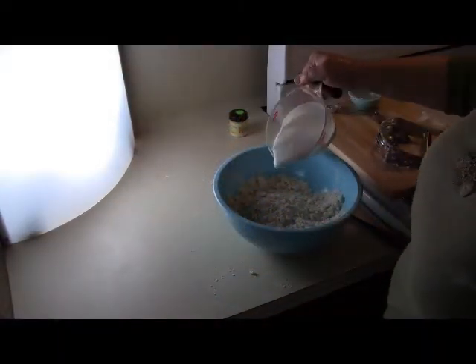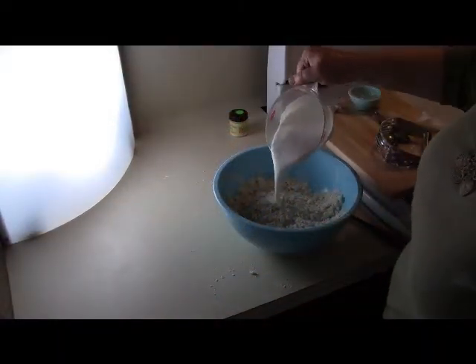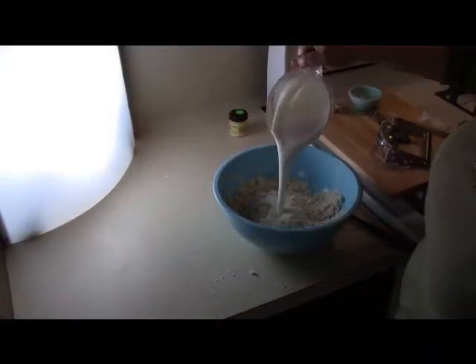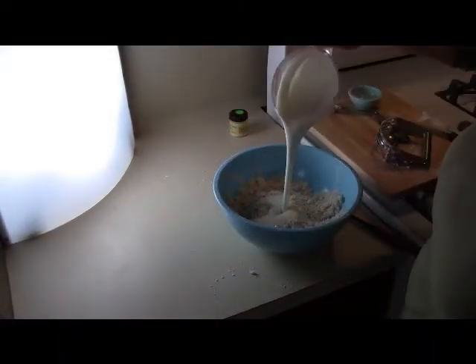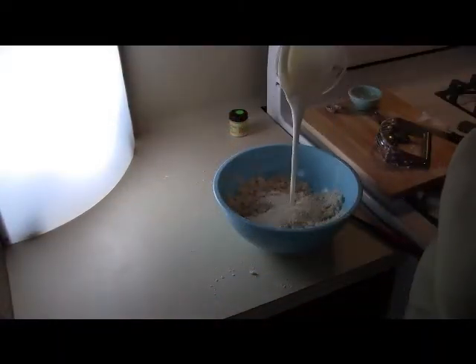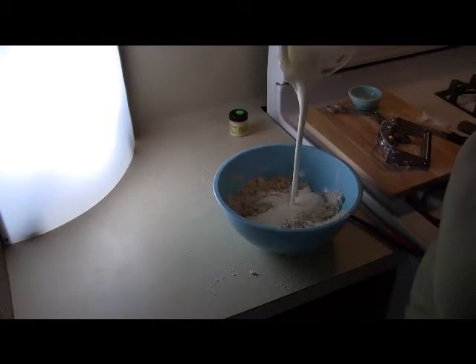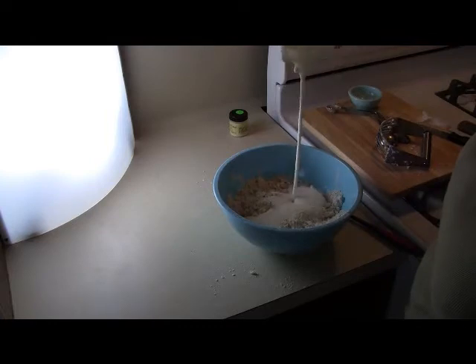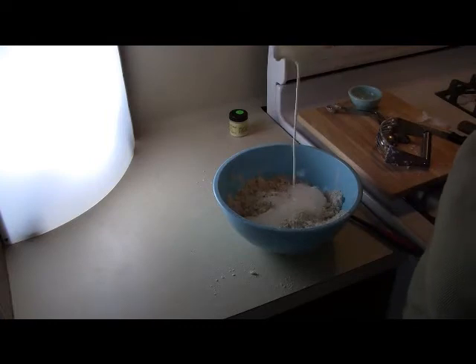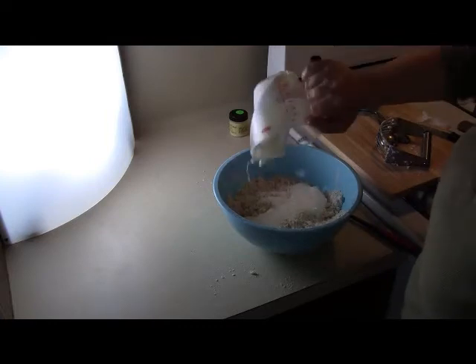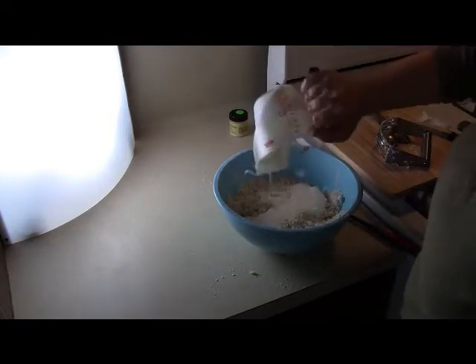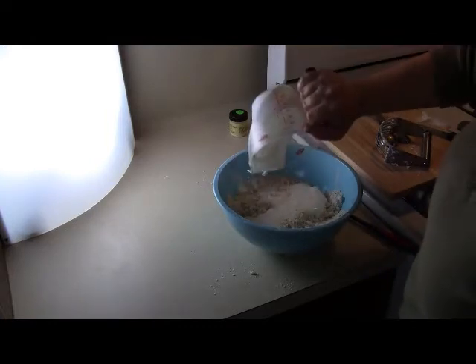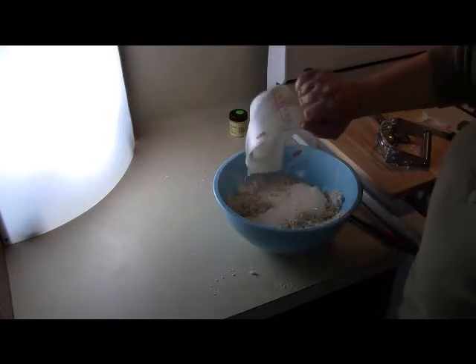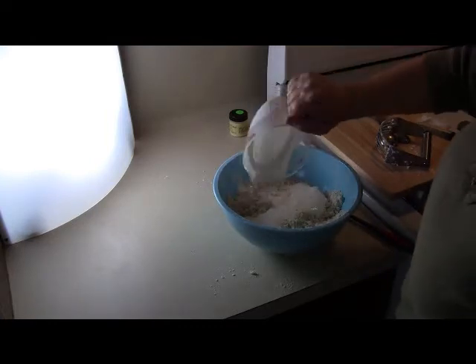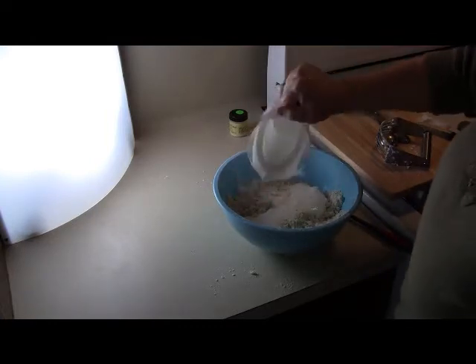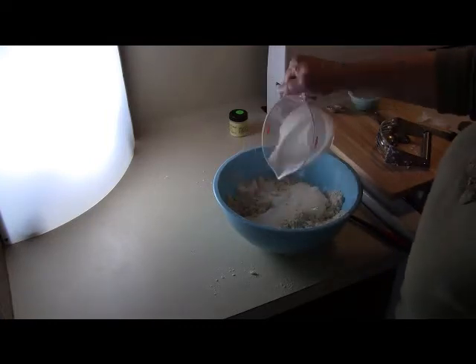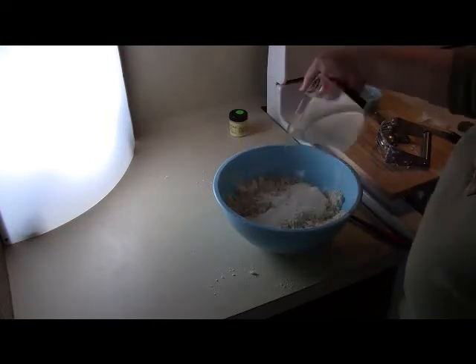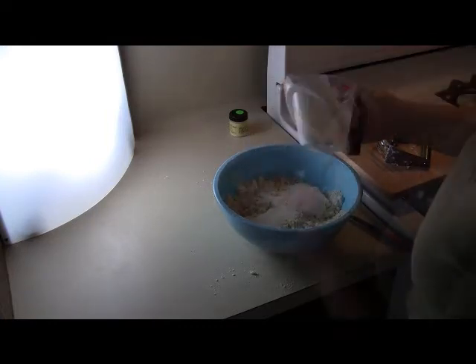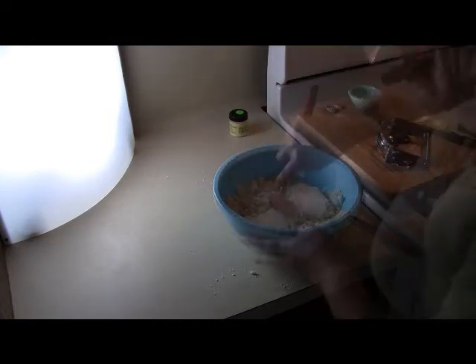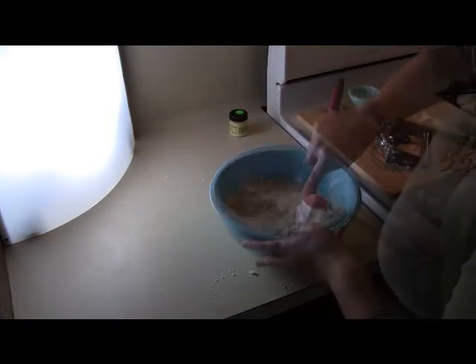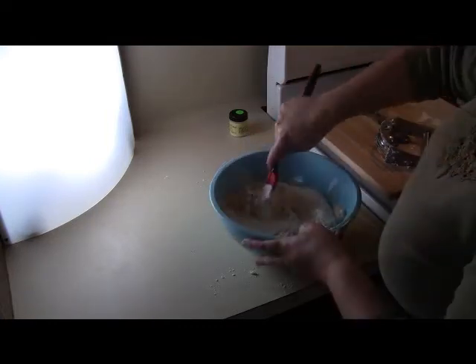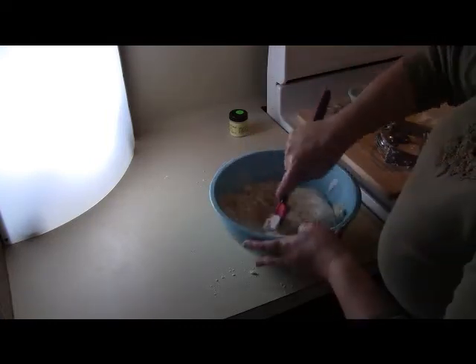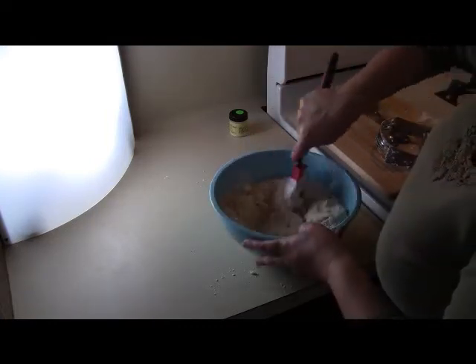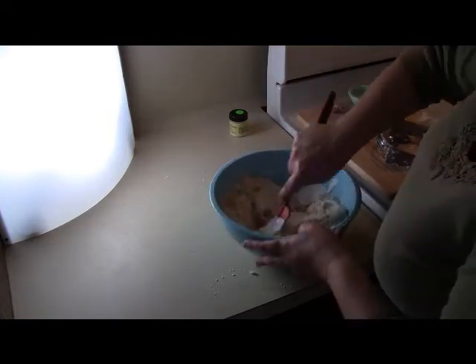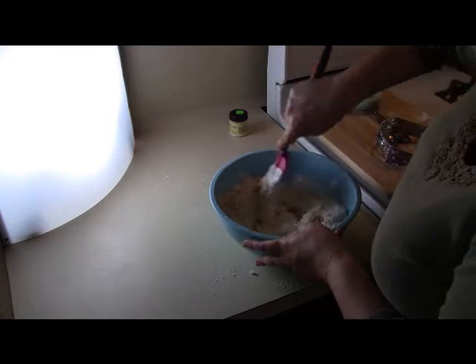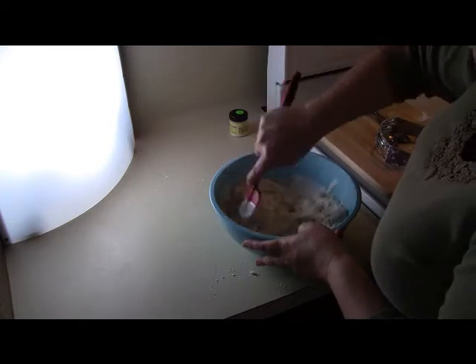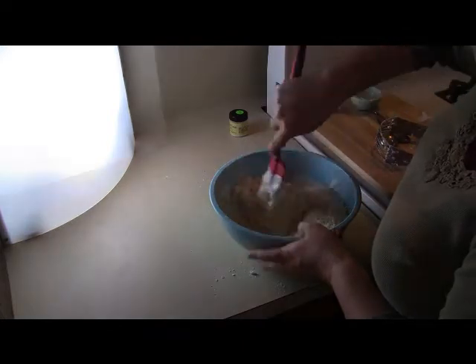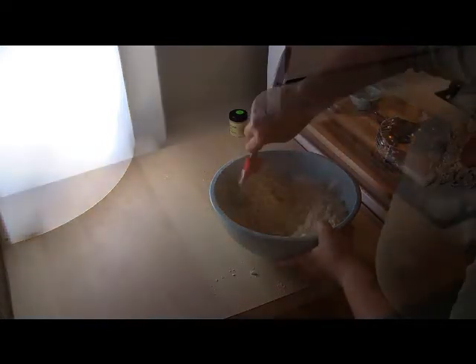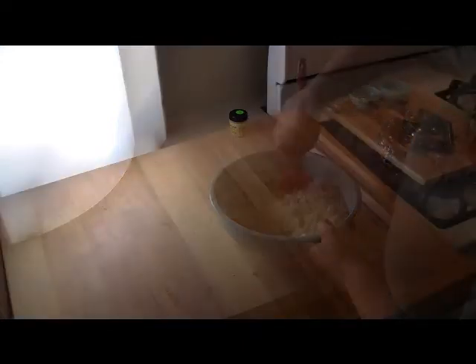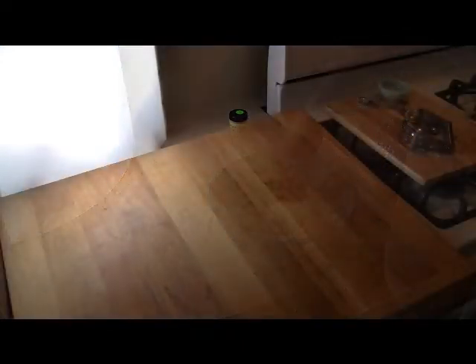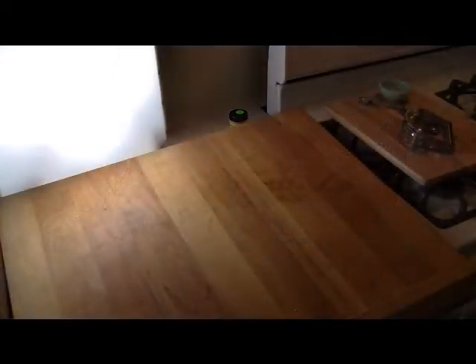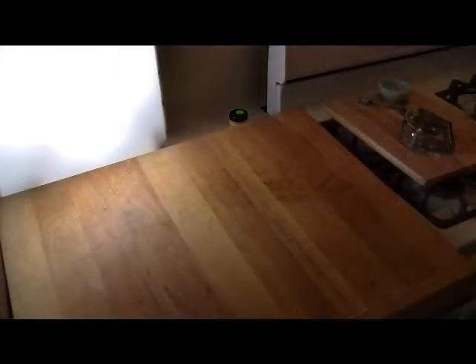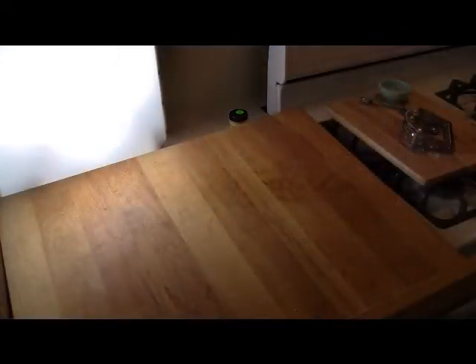I'm pouring in my buttermilk because these are buttermilk biscuits. I'm going to stir these up. You don't want to over-stir your biscuits or they will be kind of tough.